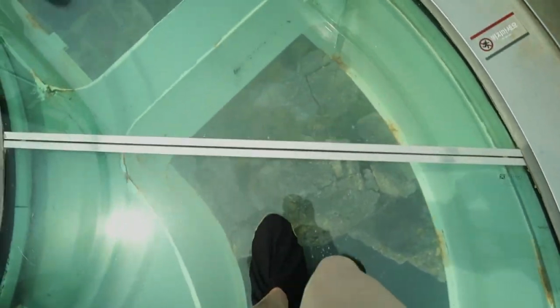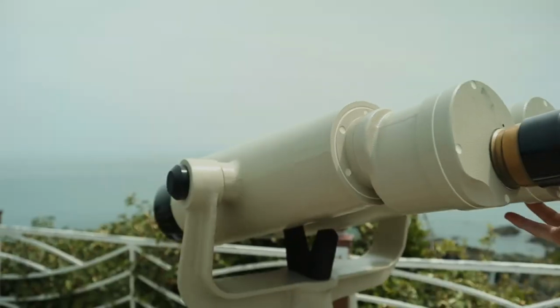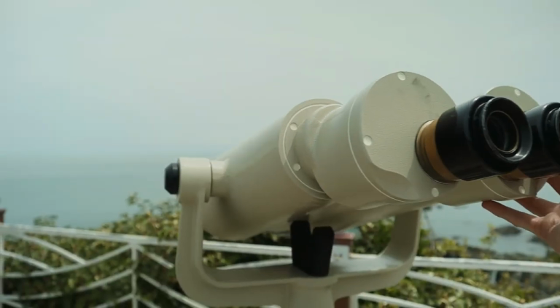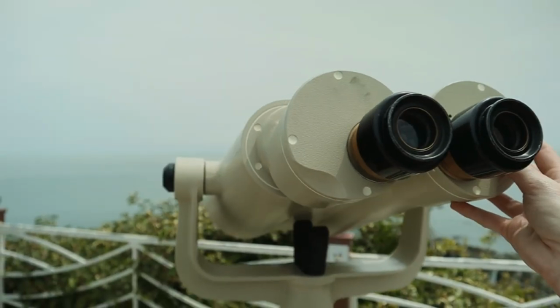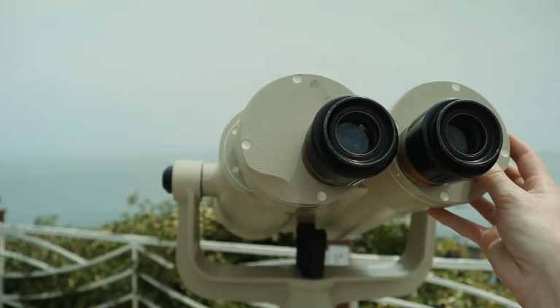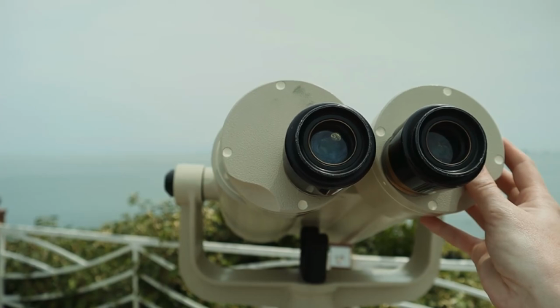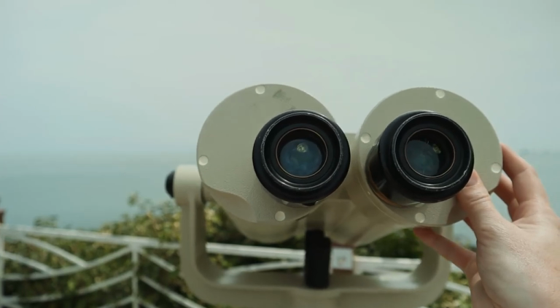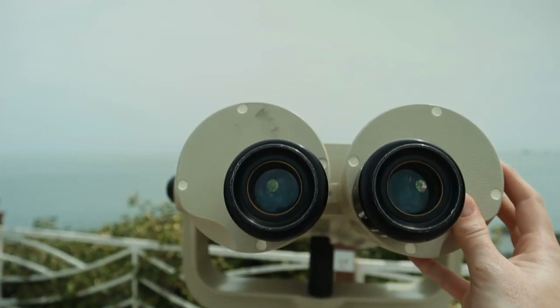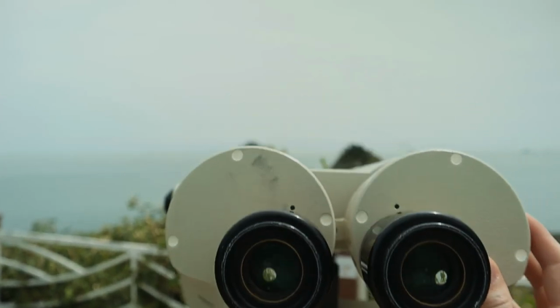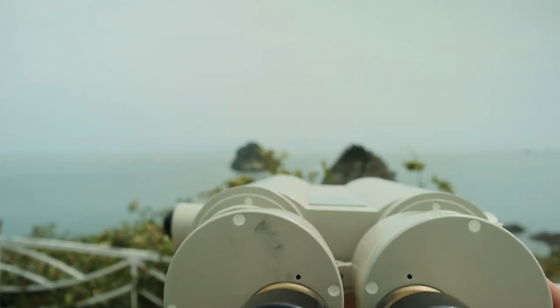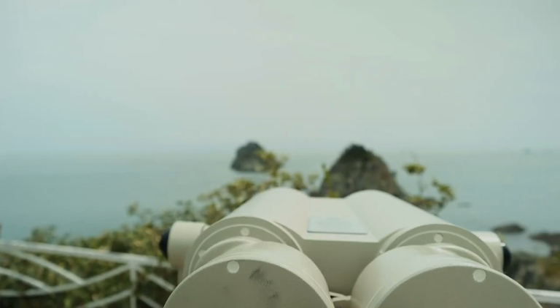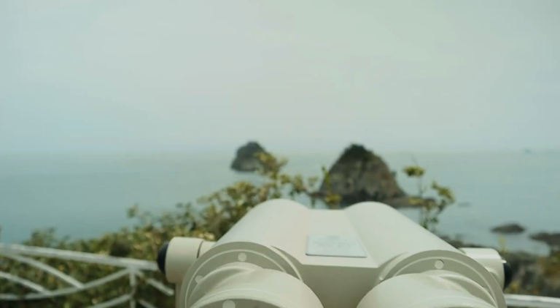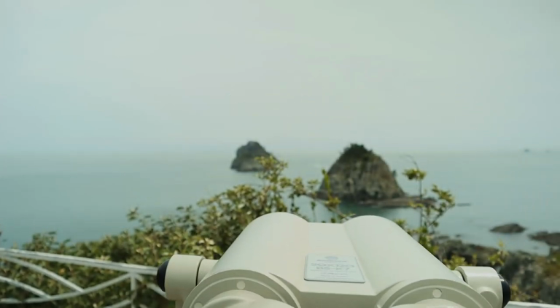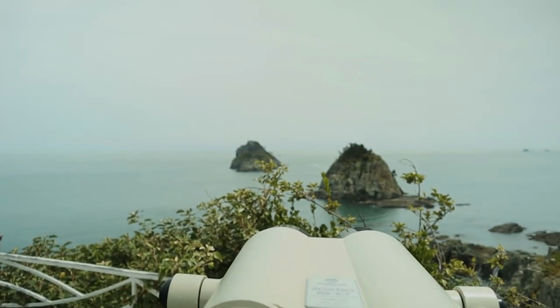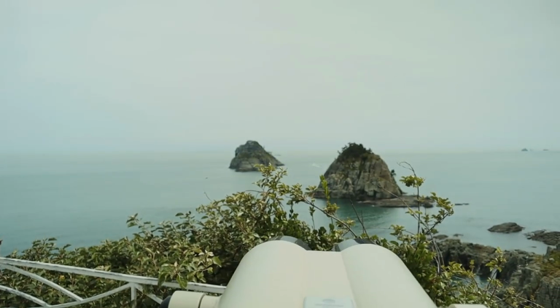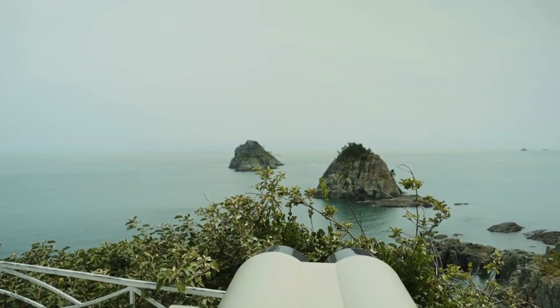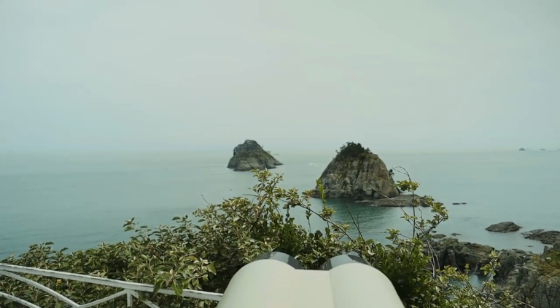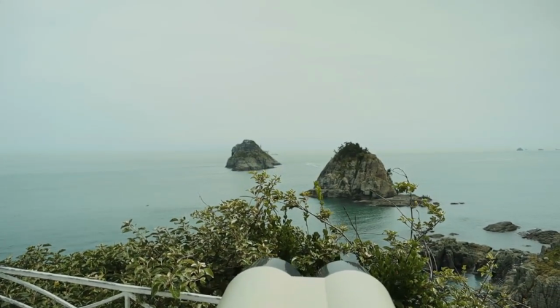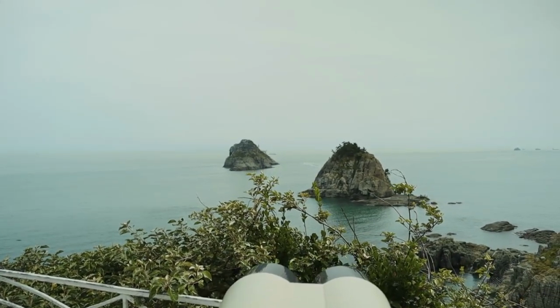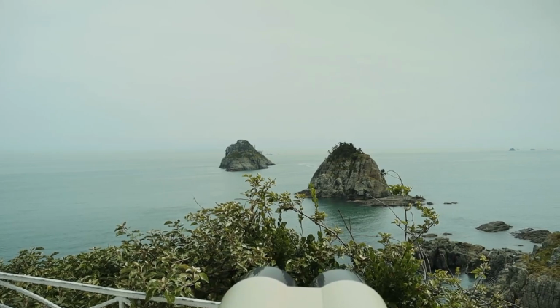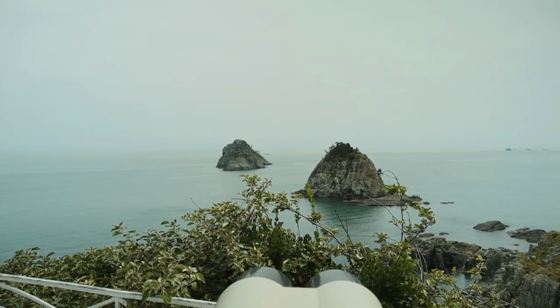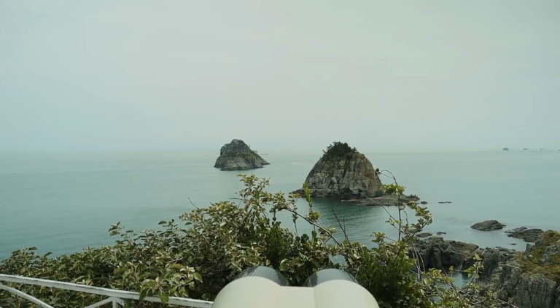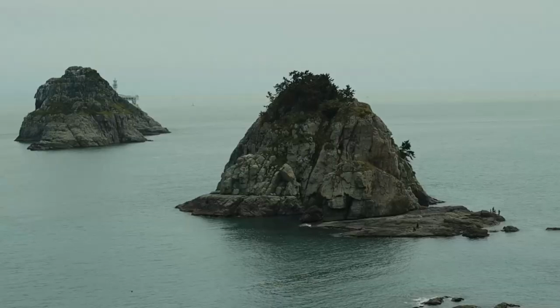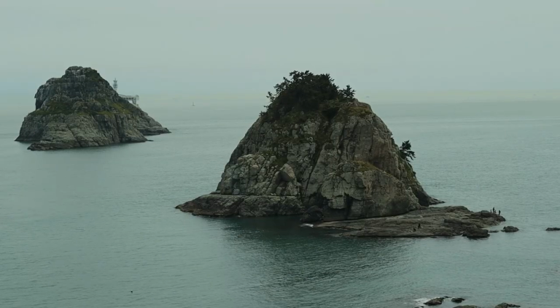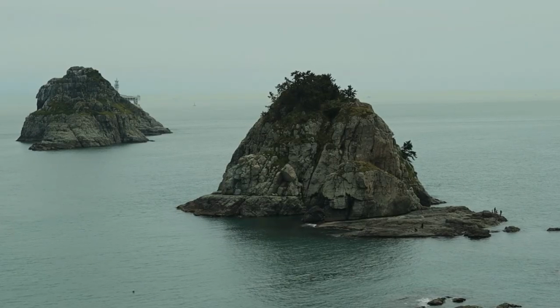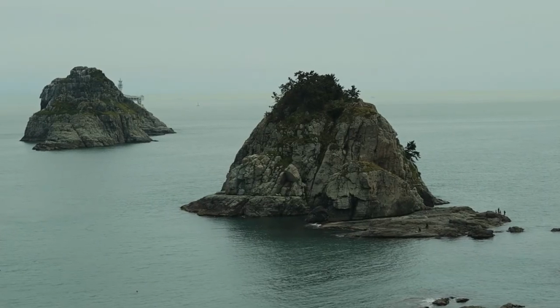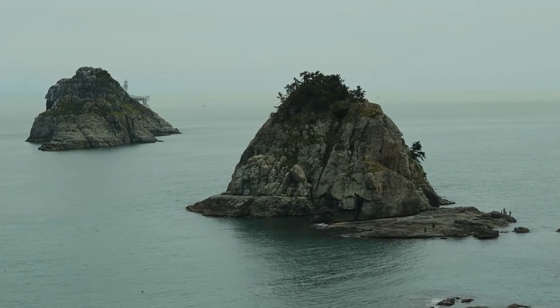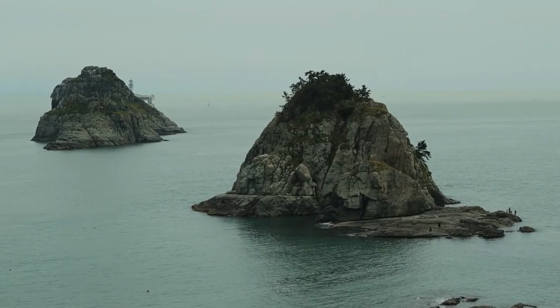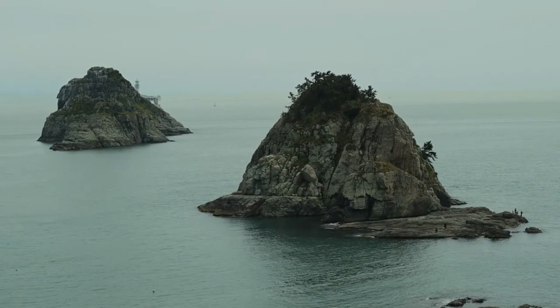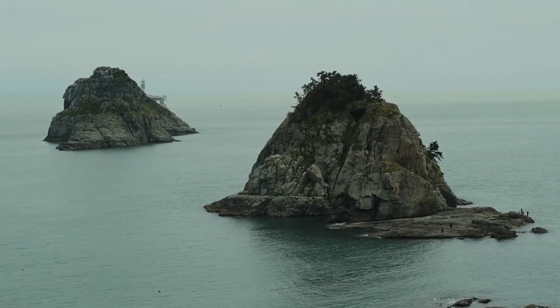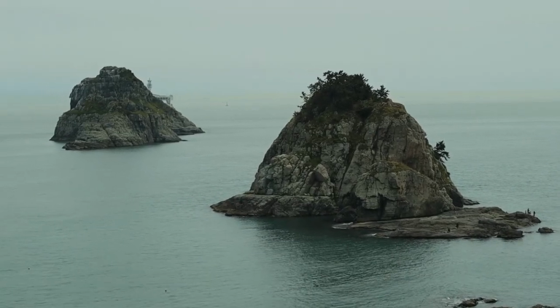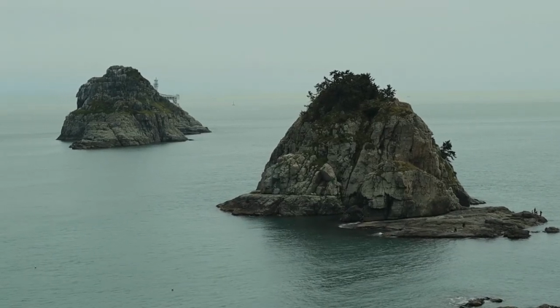The islets are named so from O meaning five and Juk meaning six in Hangul. From the east side of the bay you can see only five, but from the west side you can see the sixth hidden island.